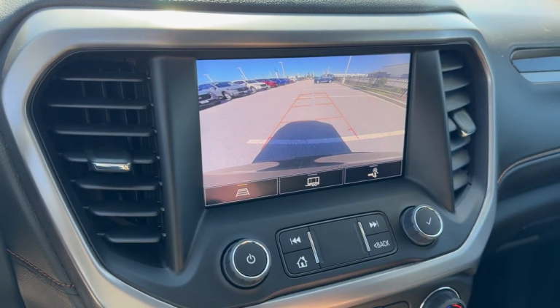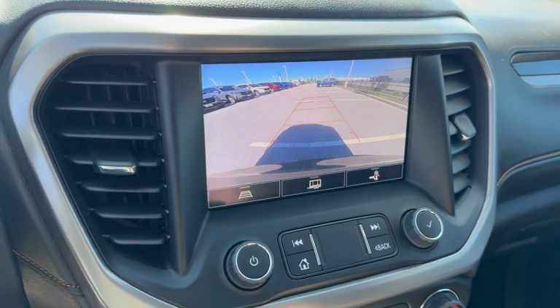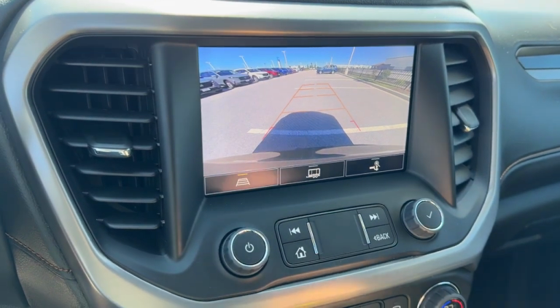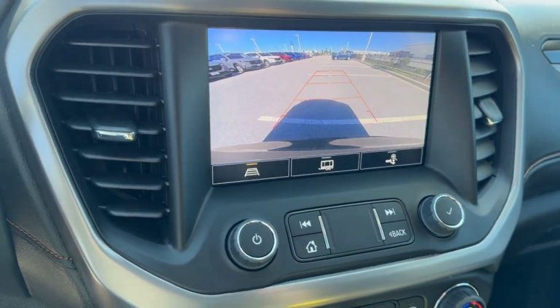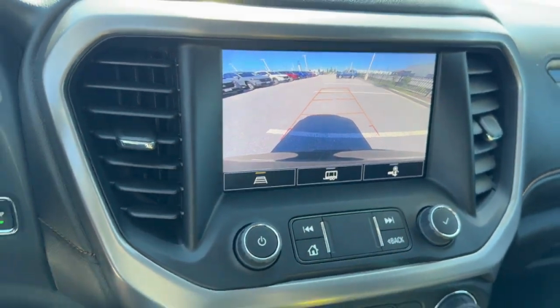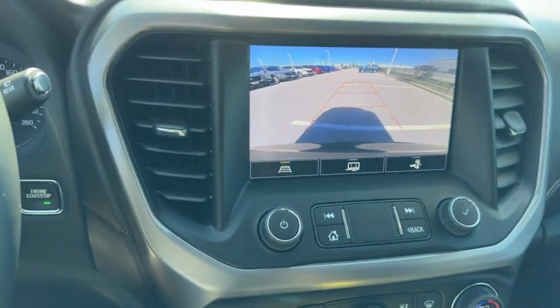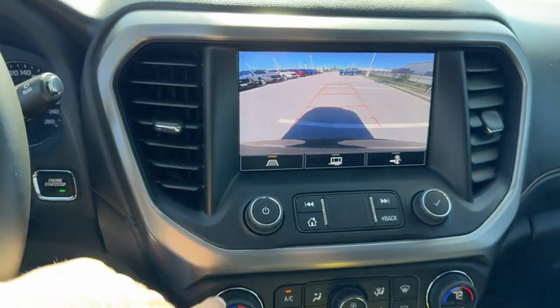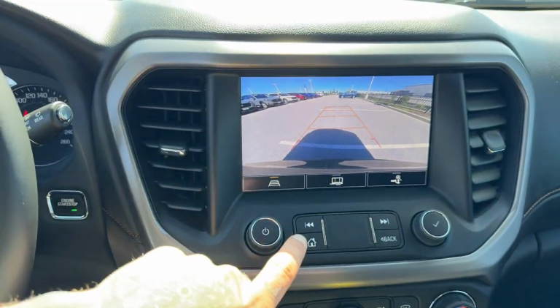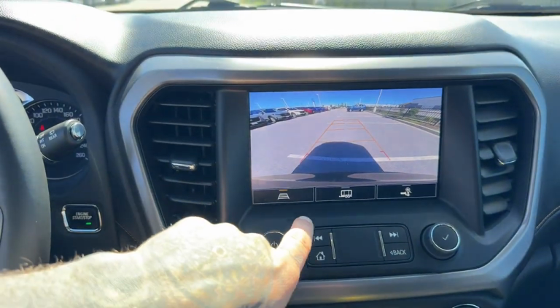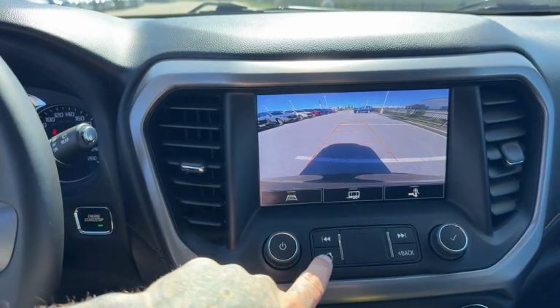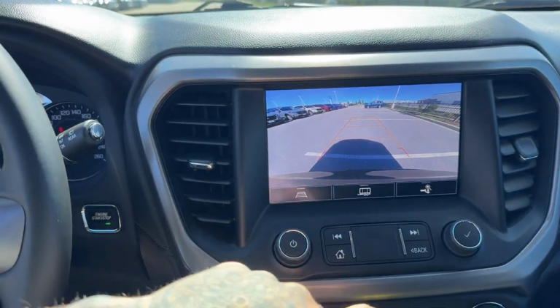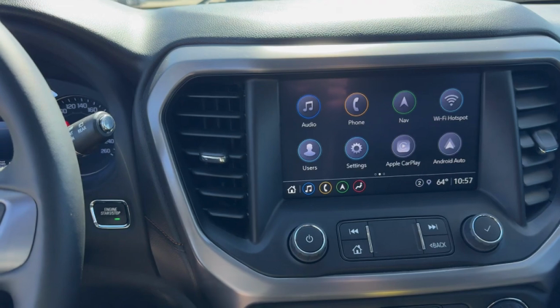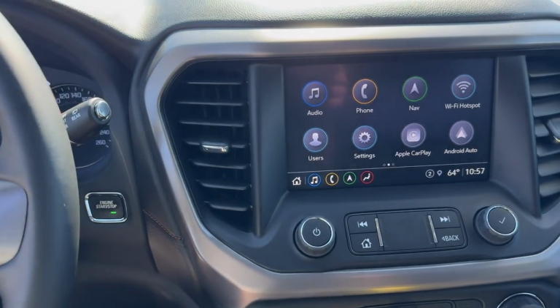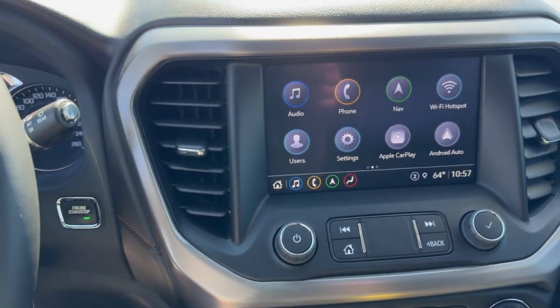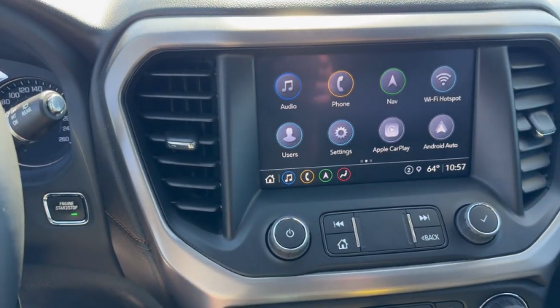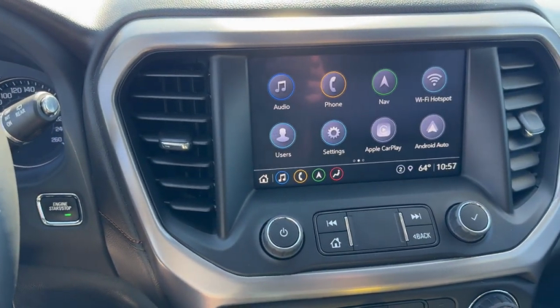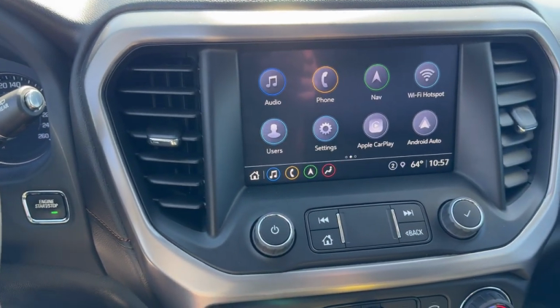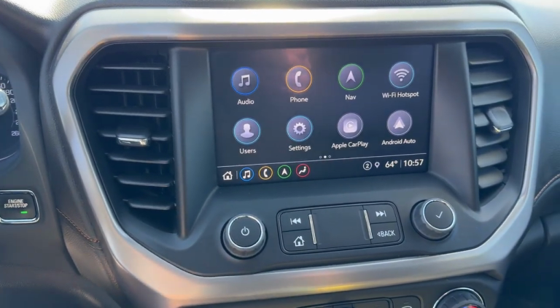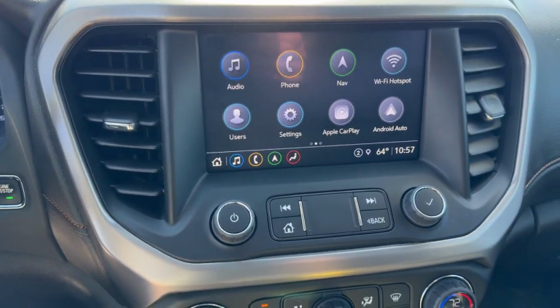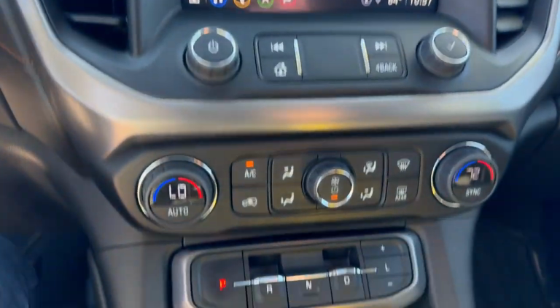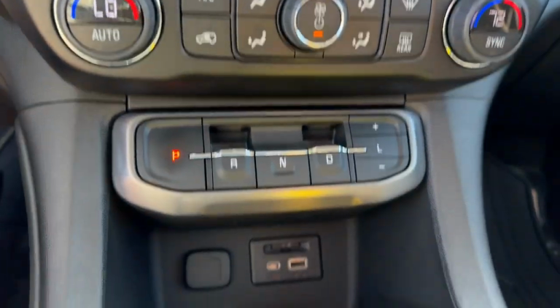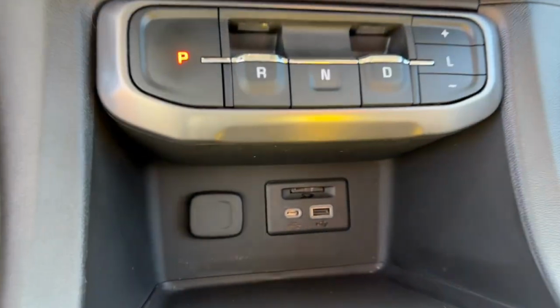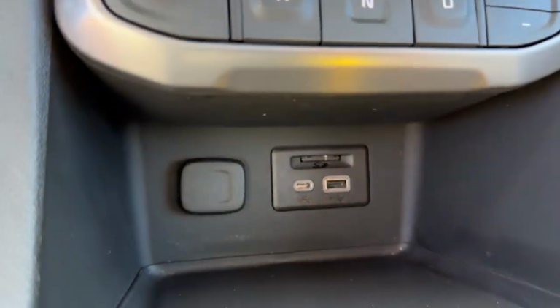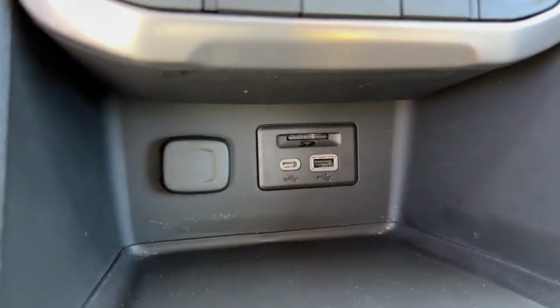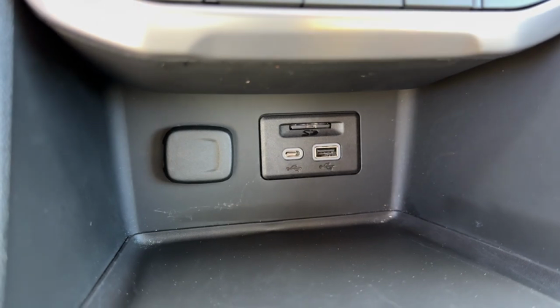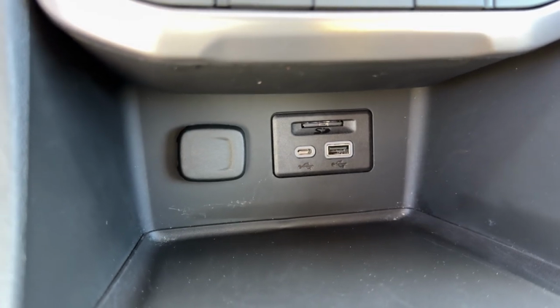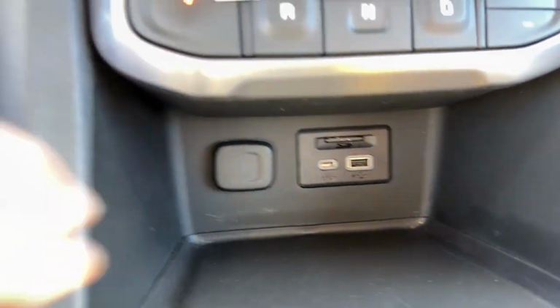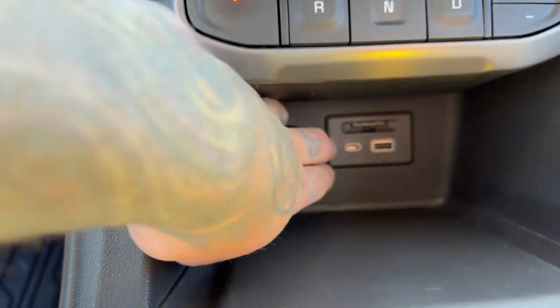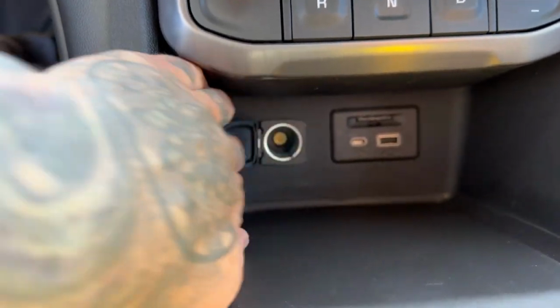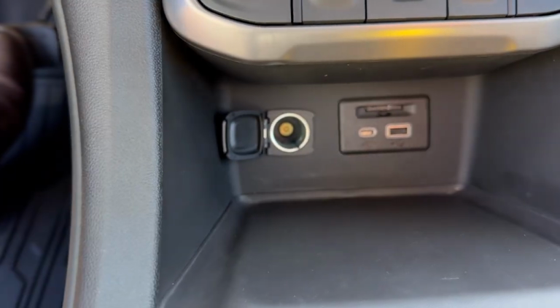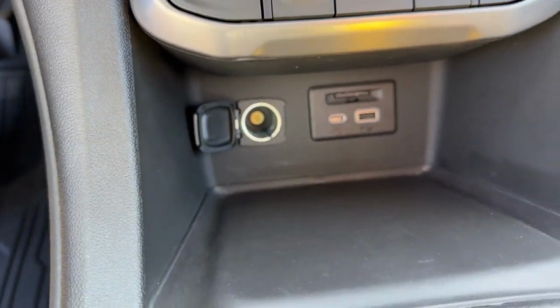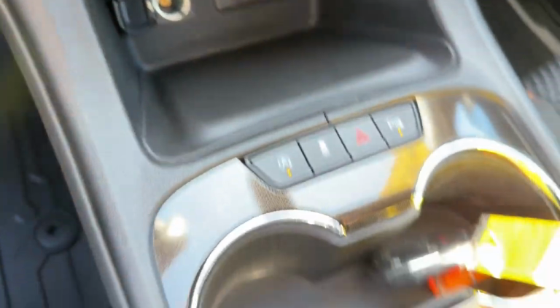There's a rear backup camera, and it does have Bluetooth. You've got Apple CarPlay and Android Auto capabilities, as well as Wi-Fi. There are a couple of USB ports, an SD card slot, and a 12-volt outlet.